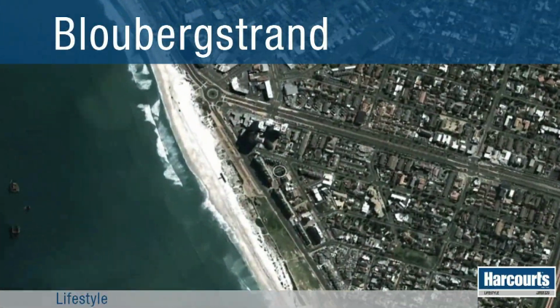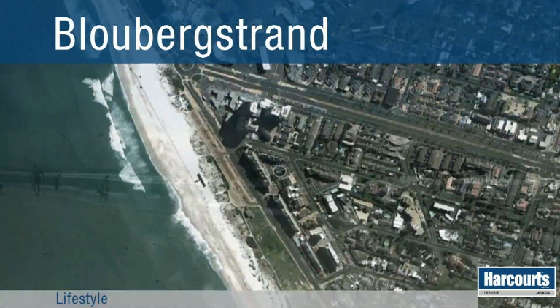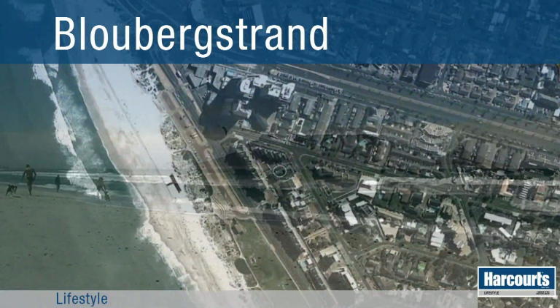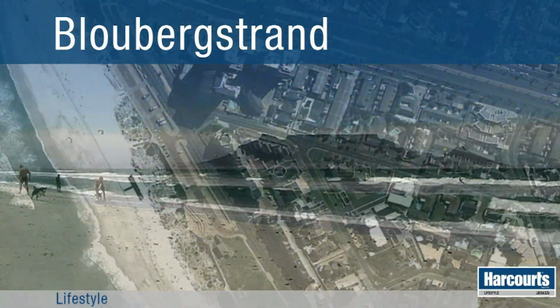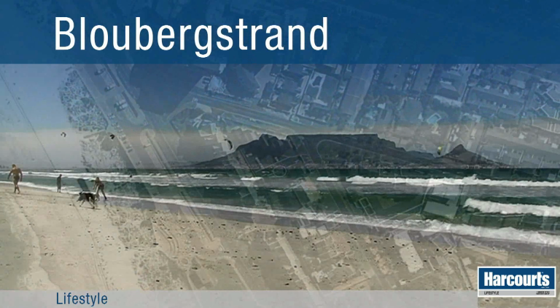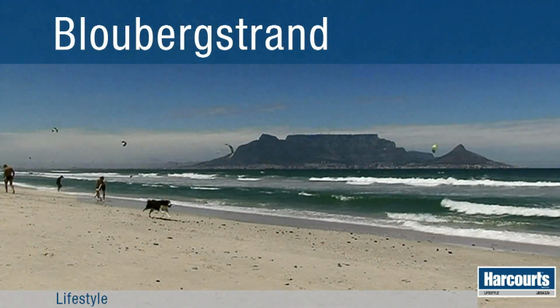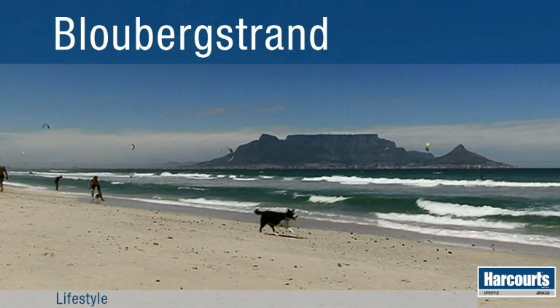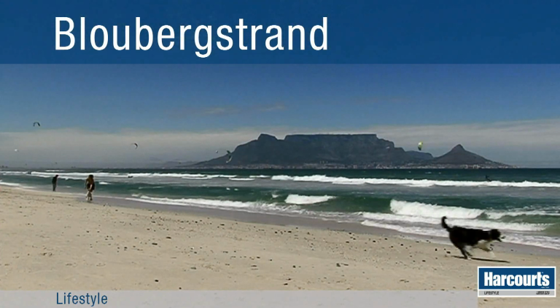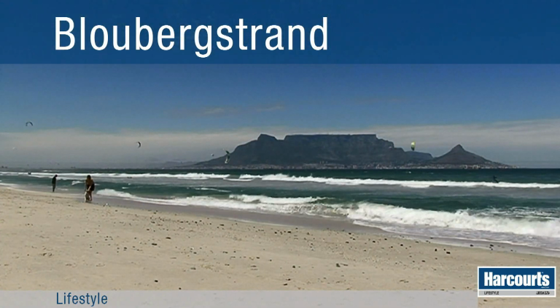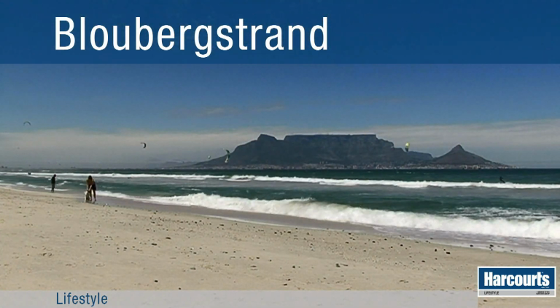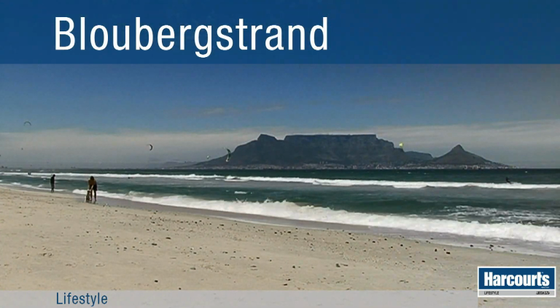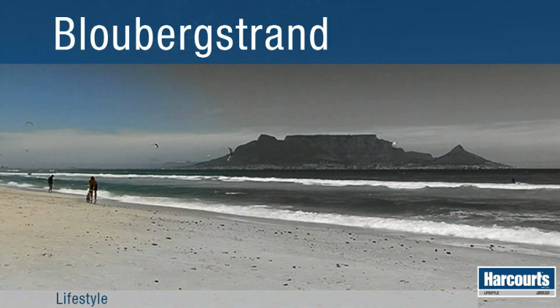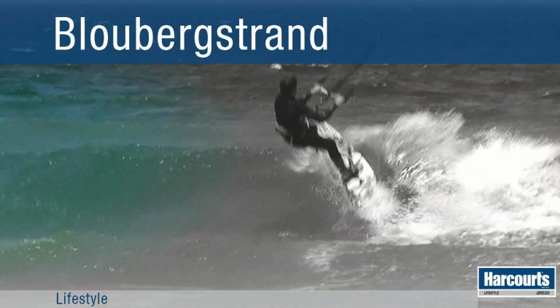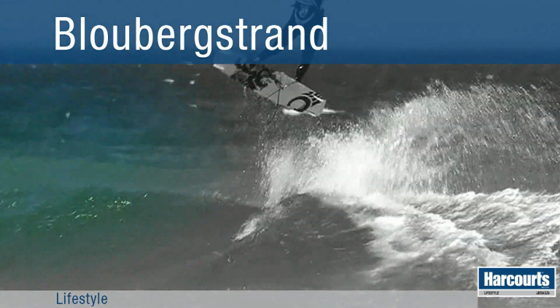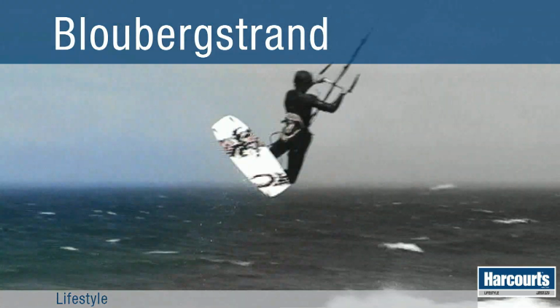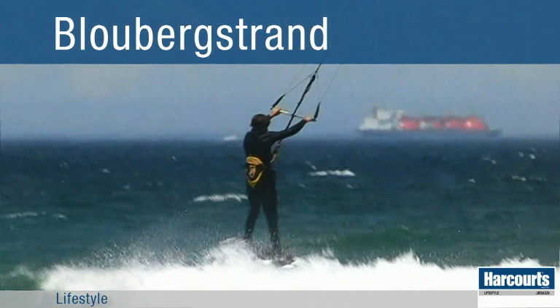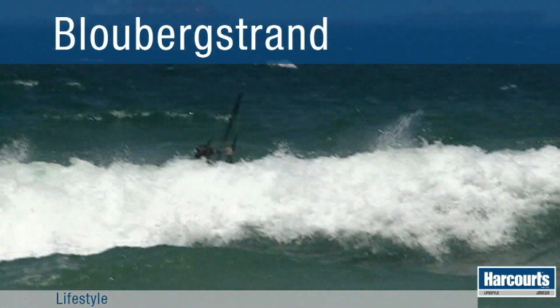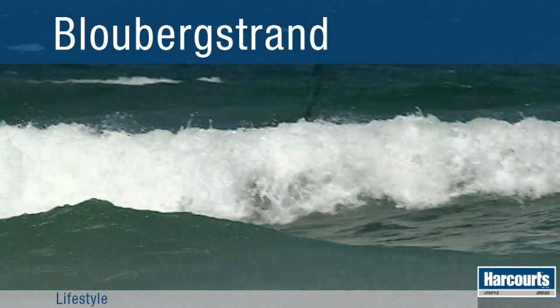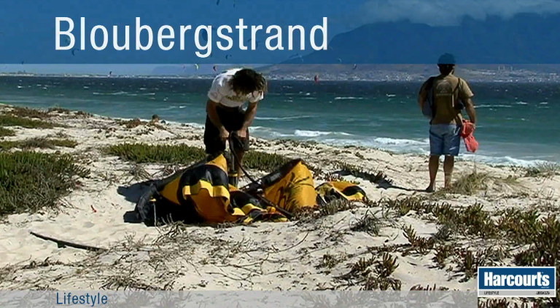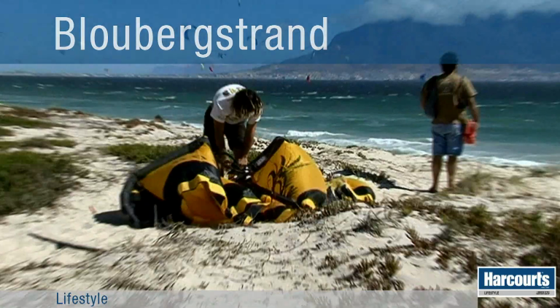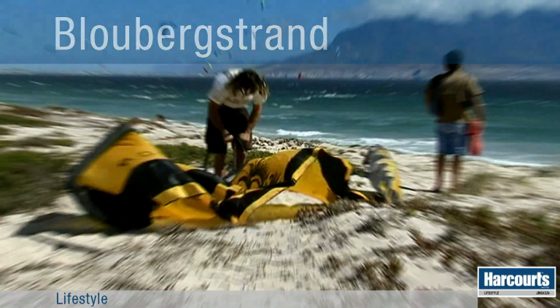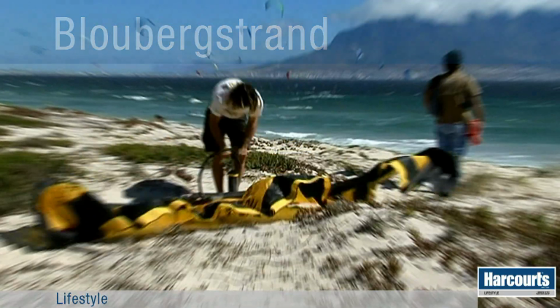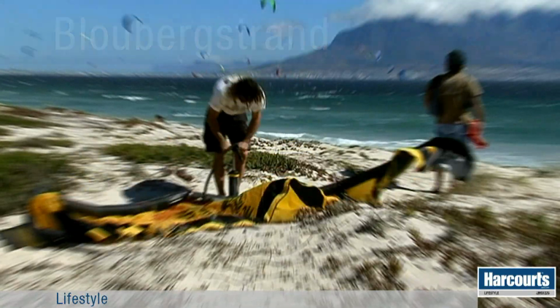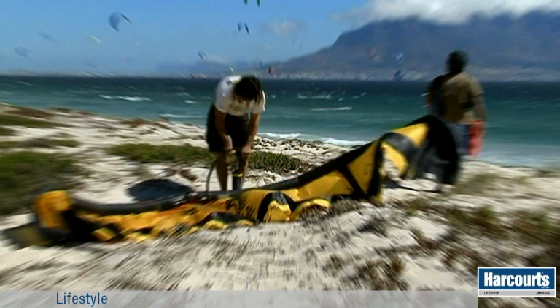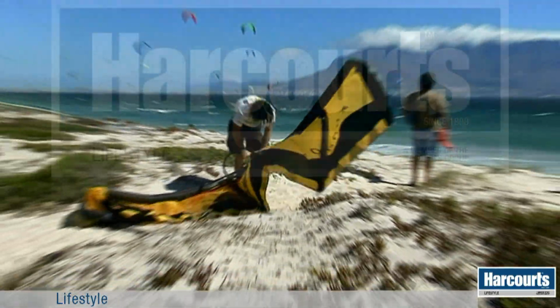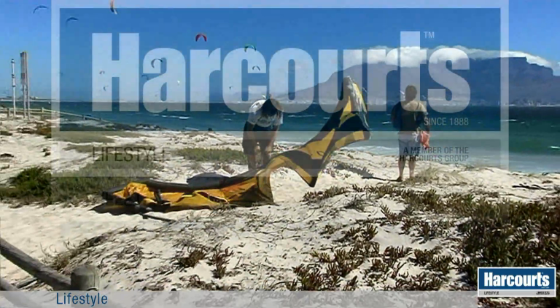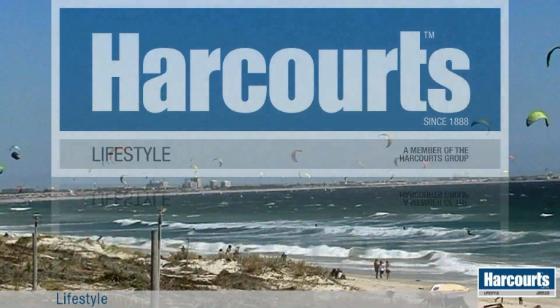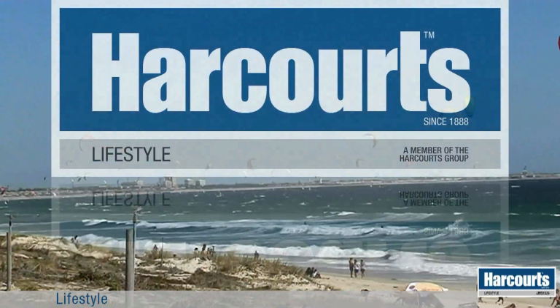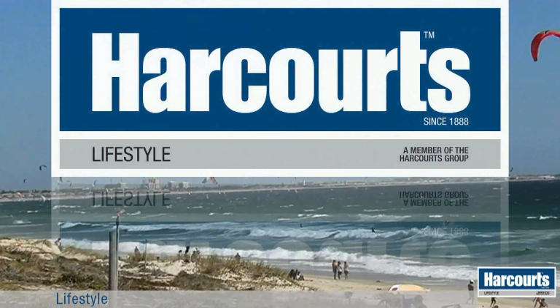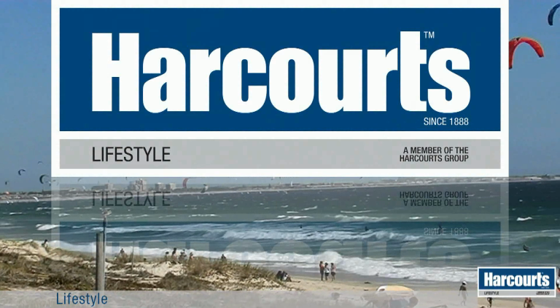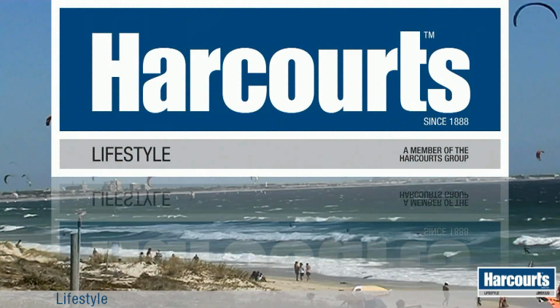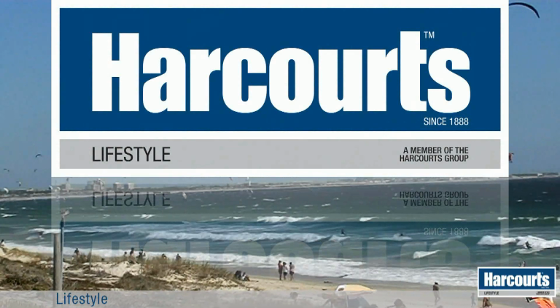Situated less than 100 meters from the beachfront promenade that boasts some of the most incredible views of Table Mountain, this beautiful property, on offer by Harcourt's Lifestyle, is the perfect property for the young at heart.